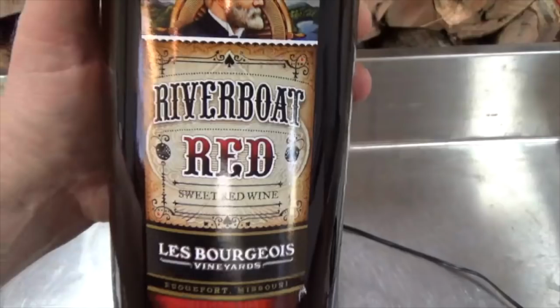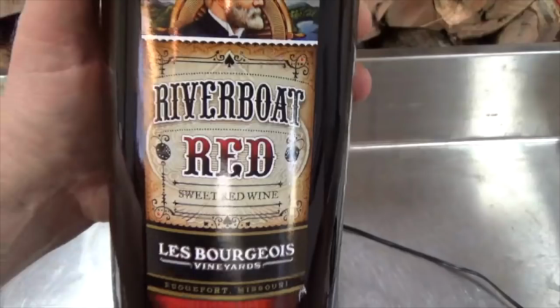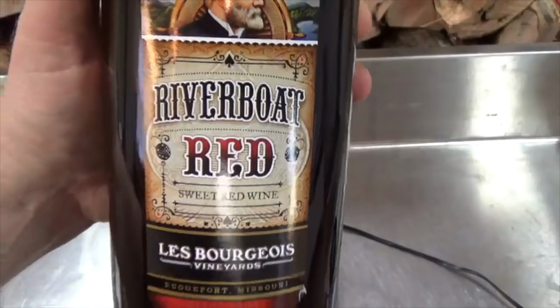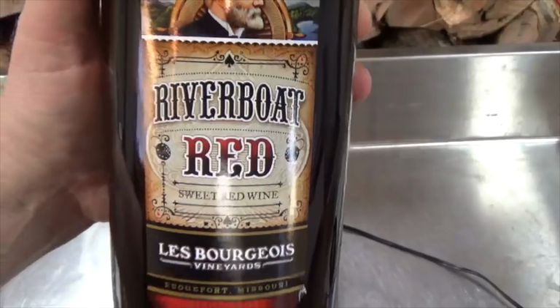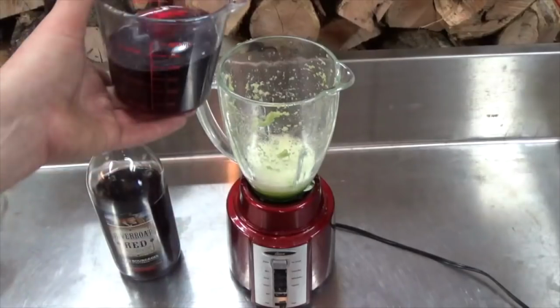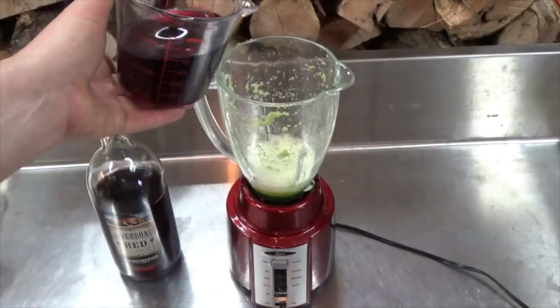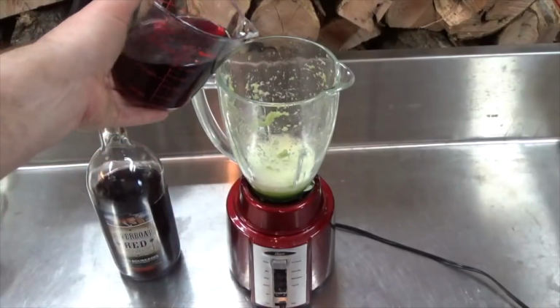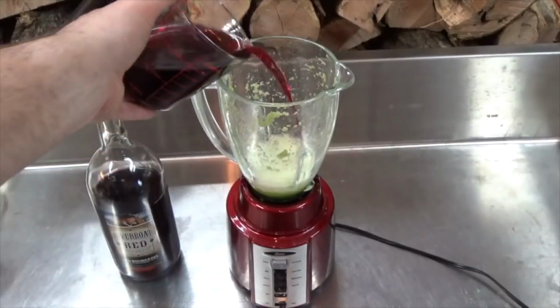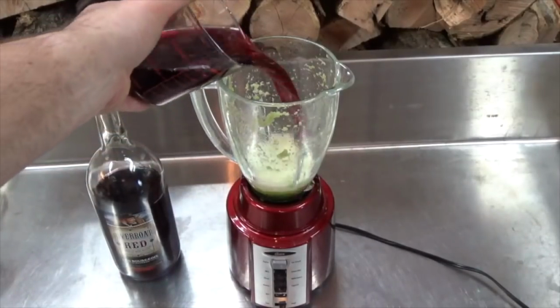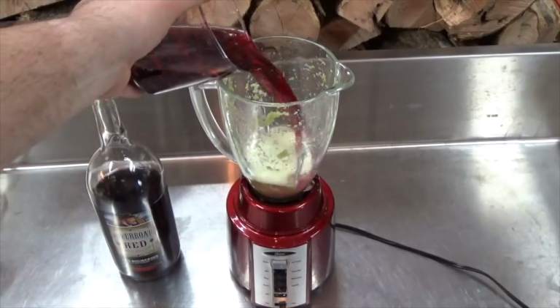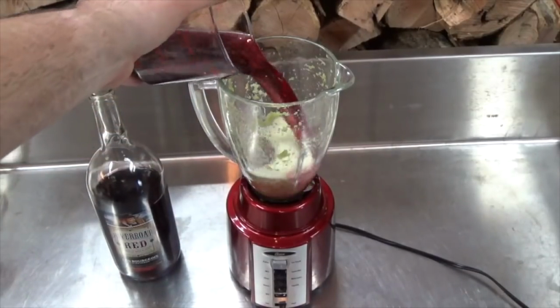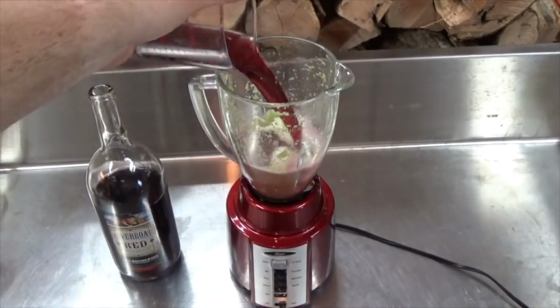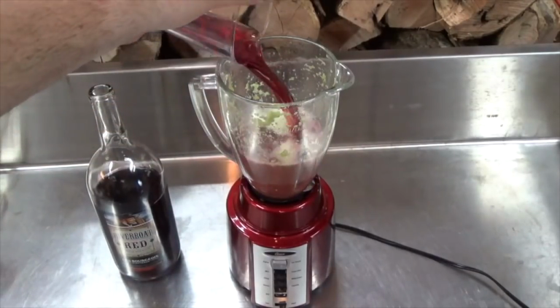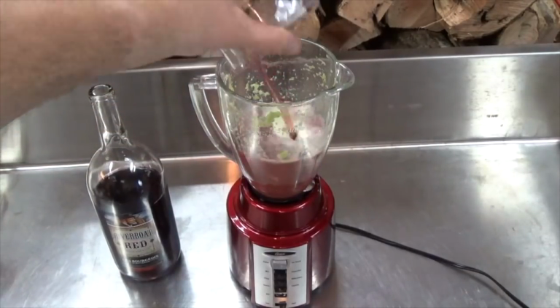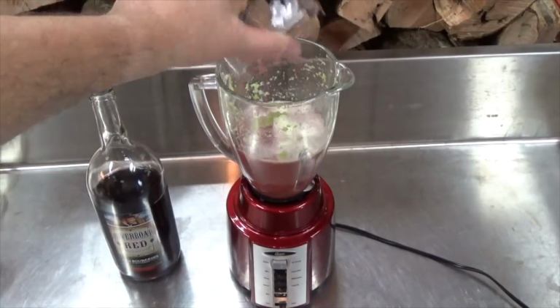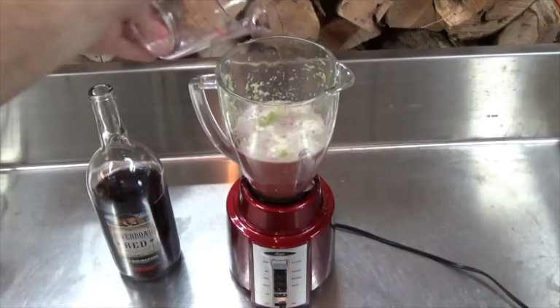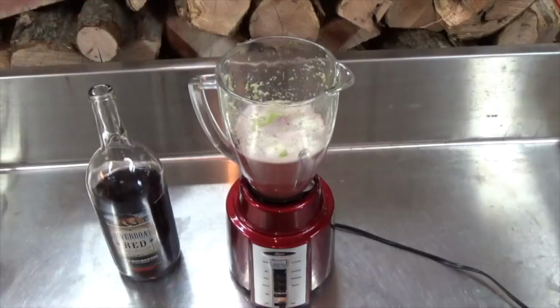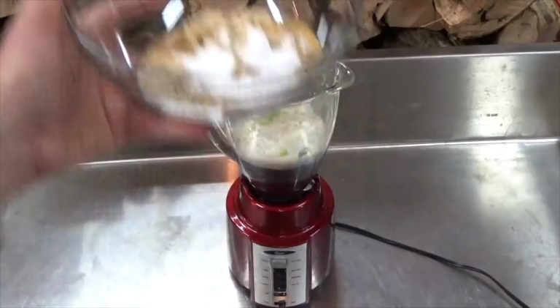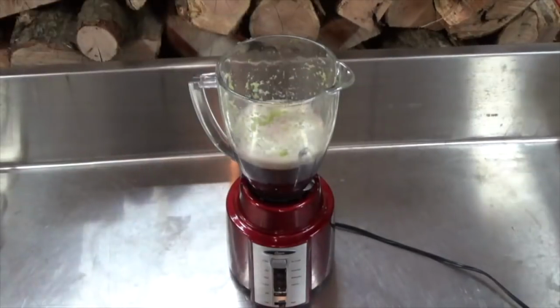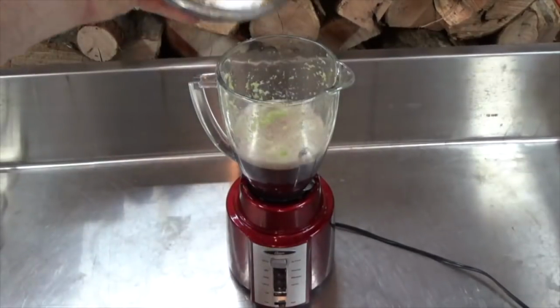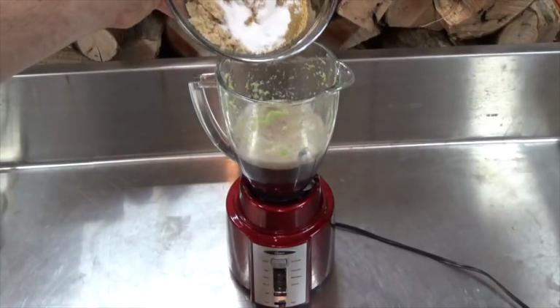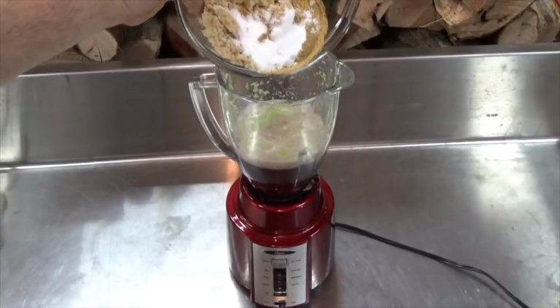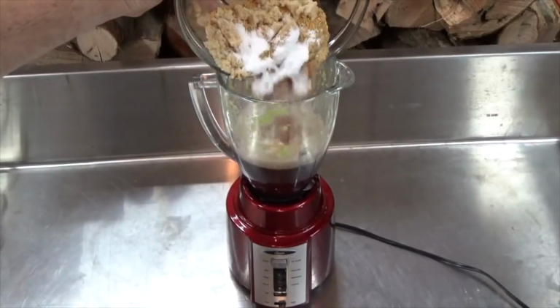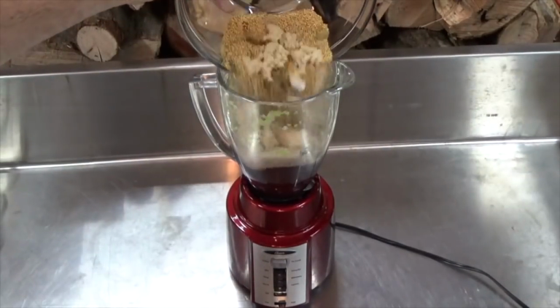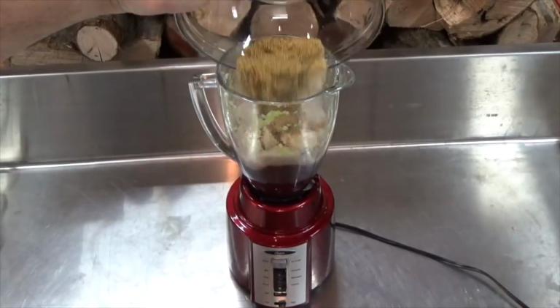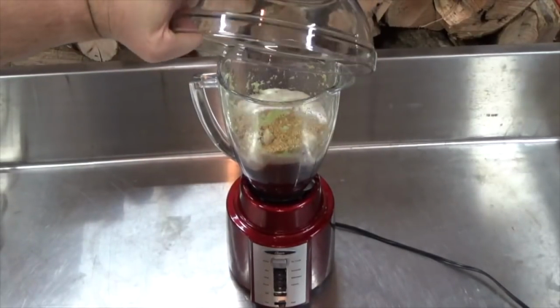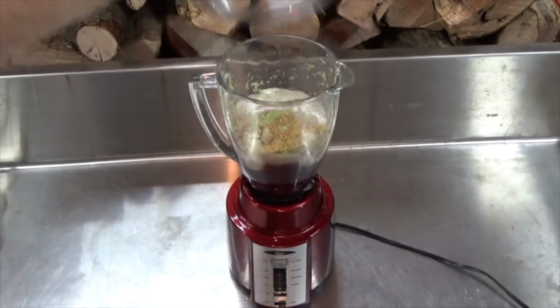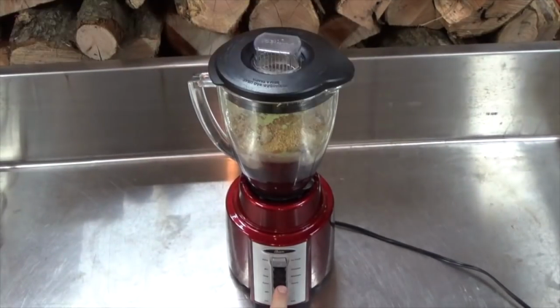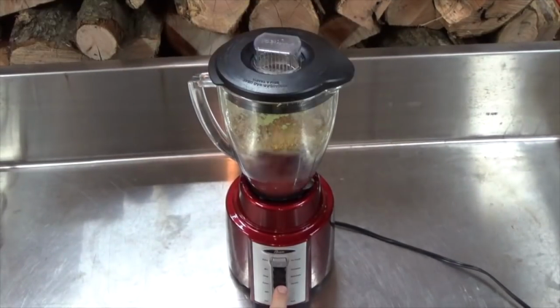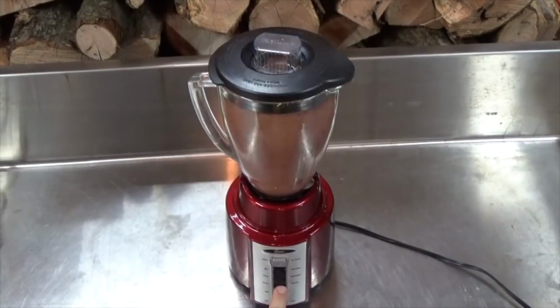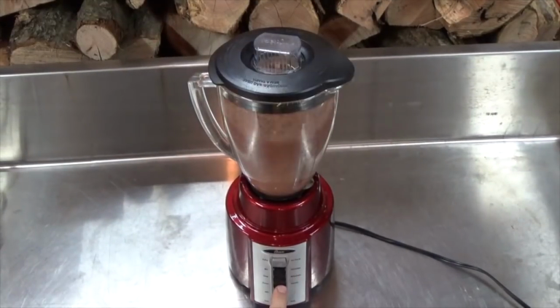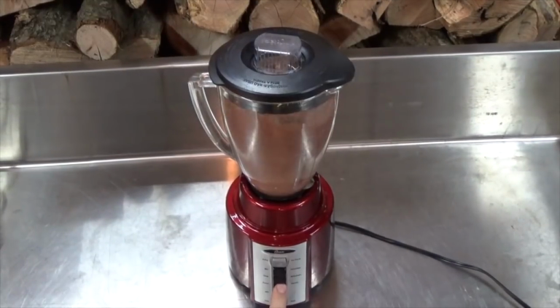Next, pour in 1¾ cup of your favorite sweet red wine. Pour in the dry ingredients and blend until the seasonings have been dissolved.